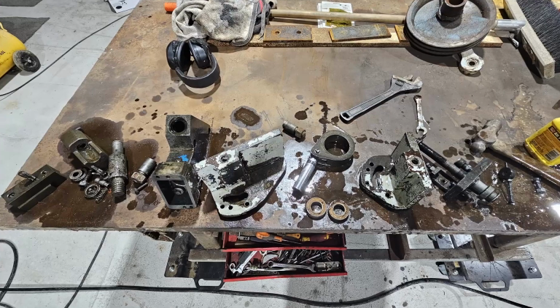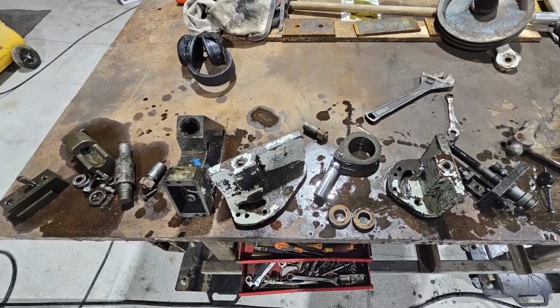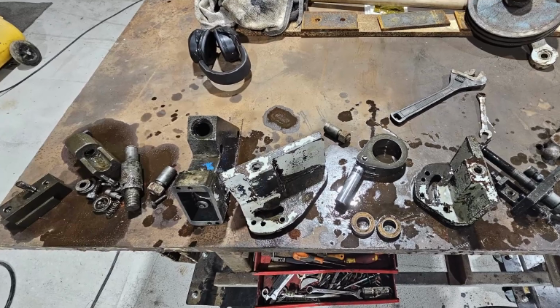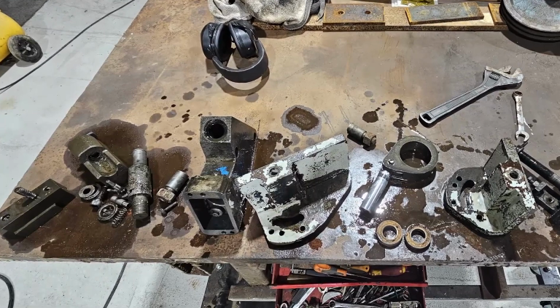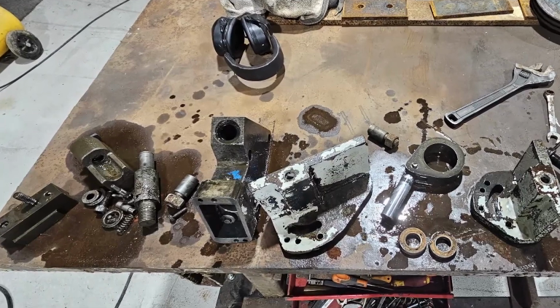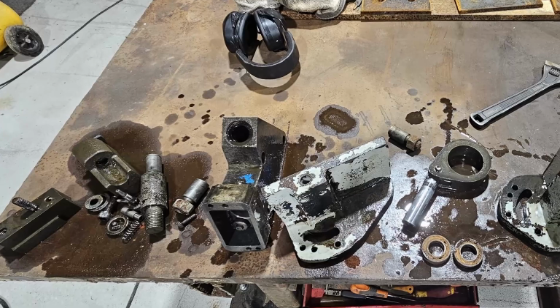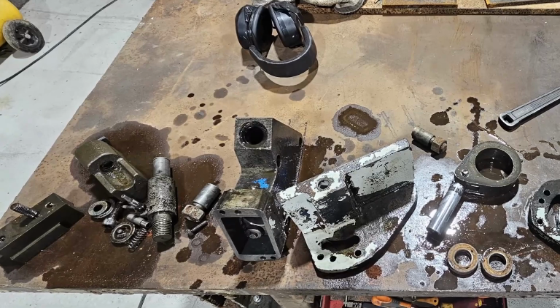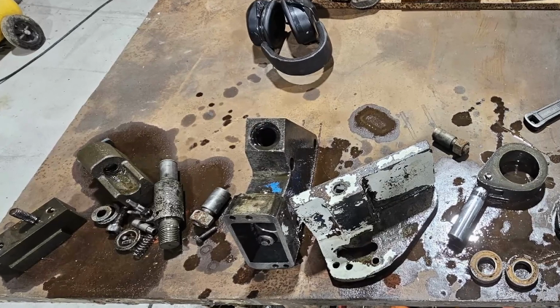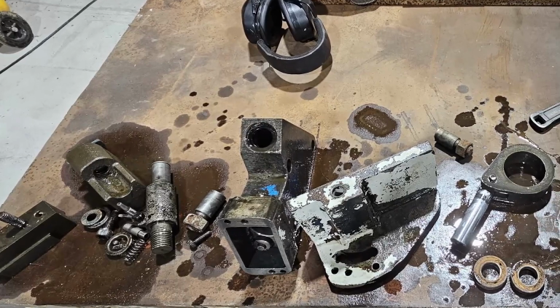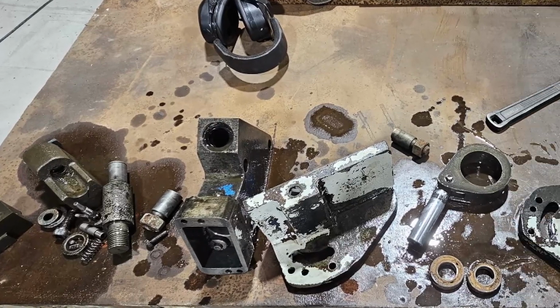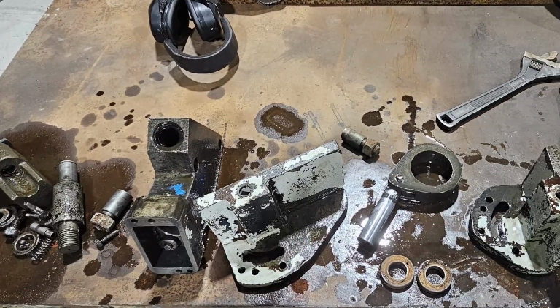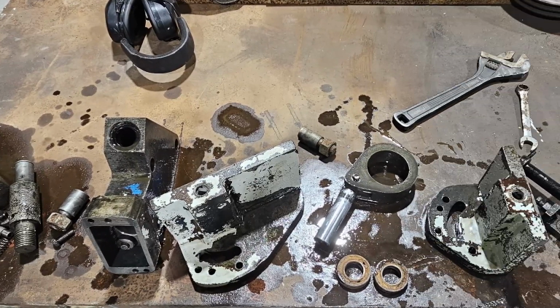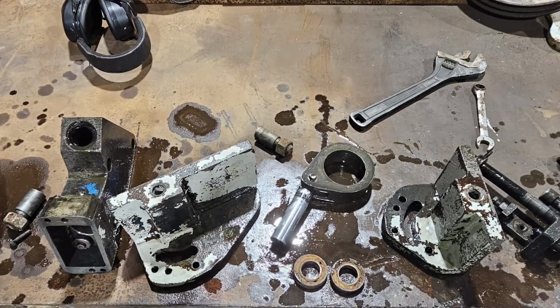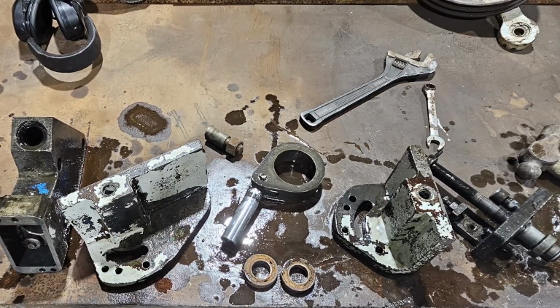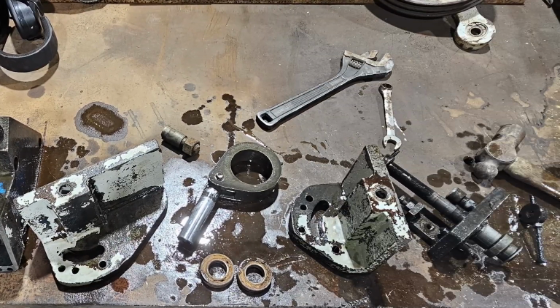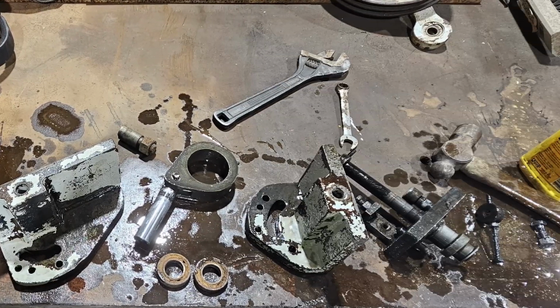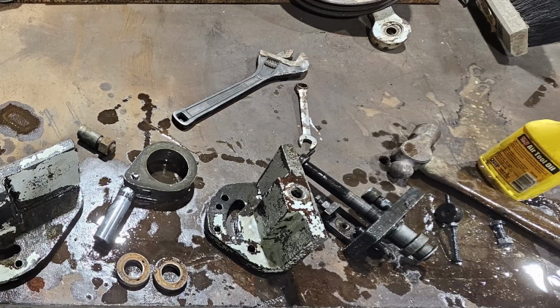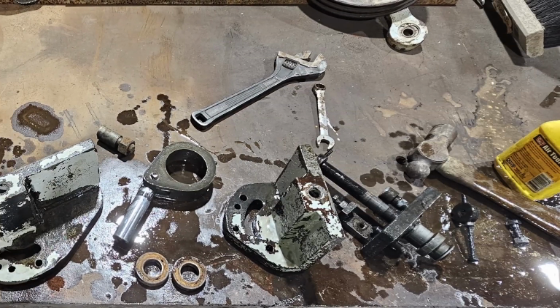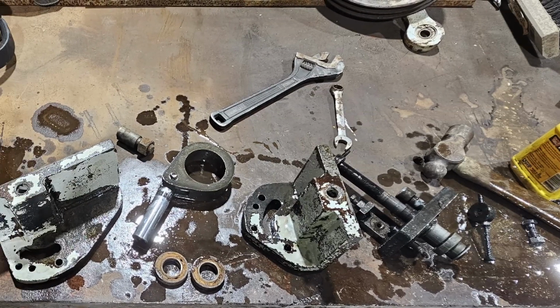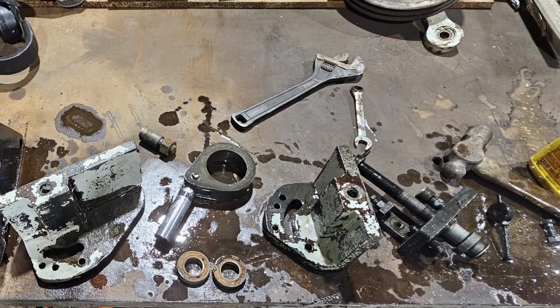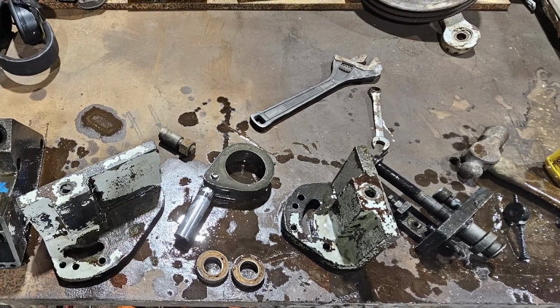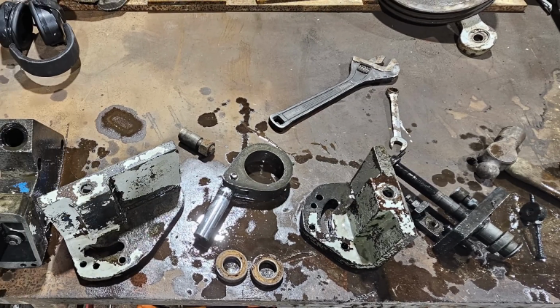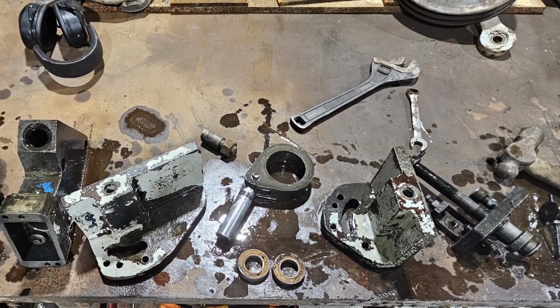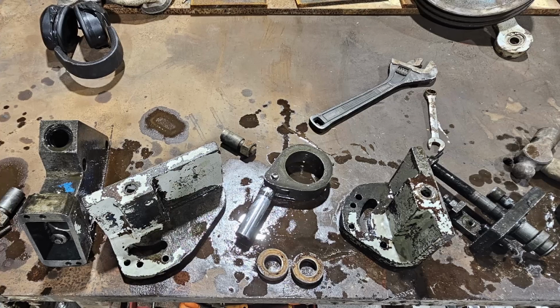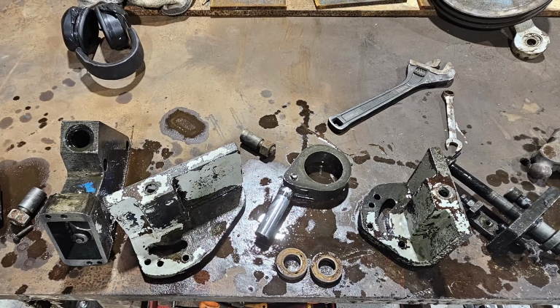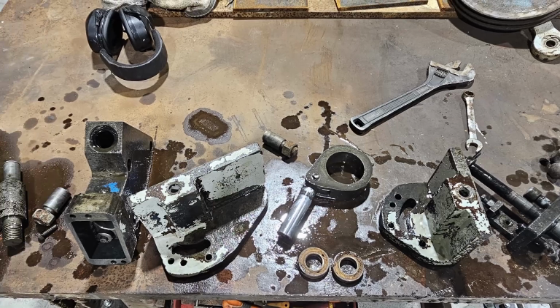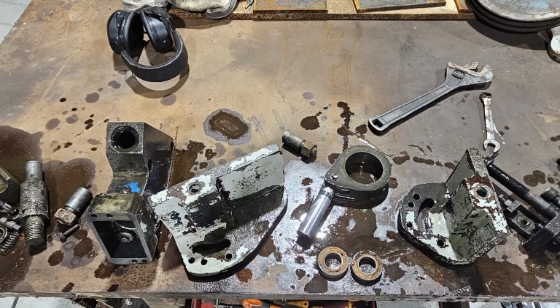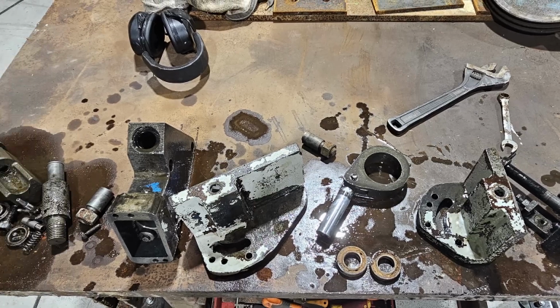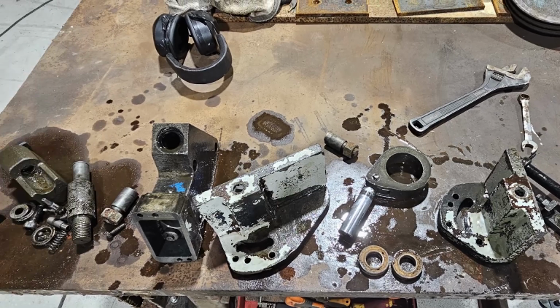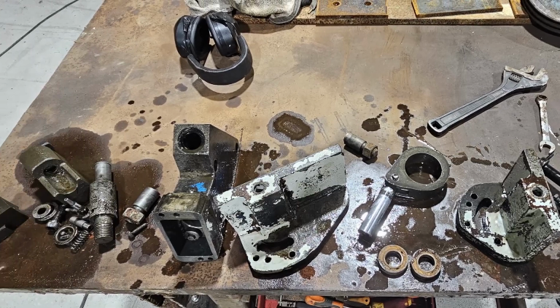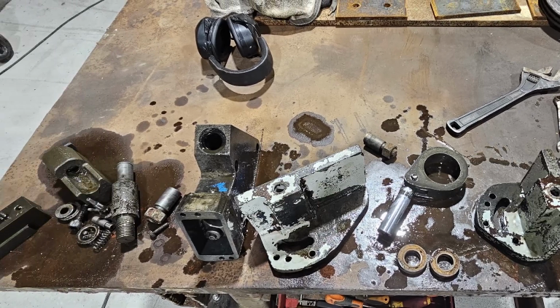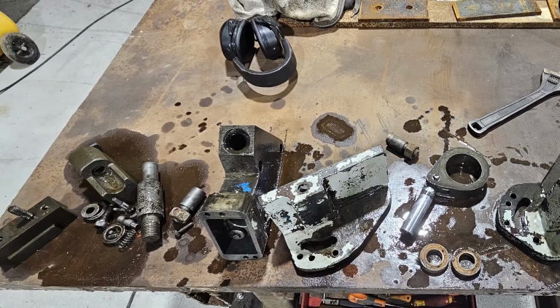I soaked all of the rusty hydraulic lifting components in Vapor Rust to remove all of the rust from the parts. Once the rust was gone I rinsed them off with the water blaster and then dried them thoroughly.